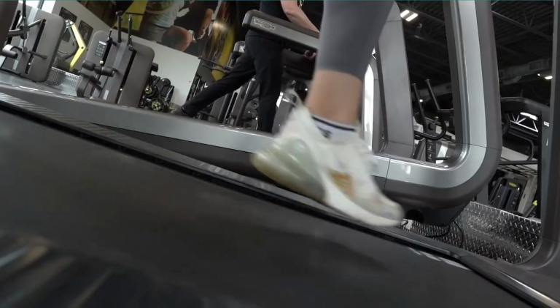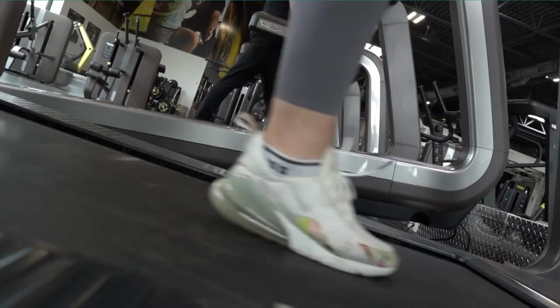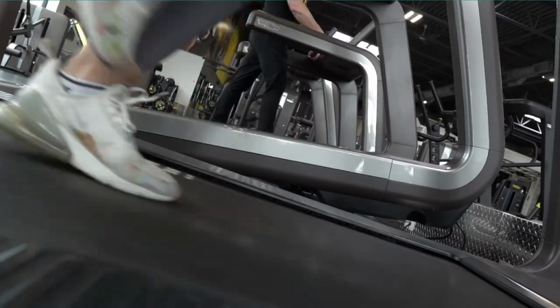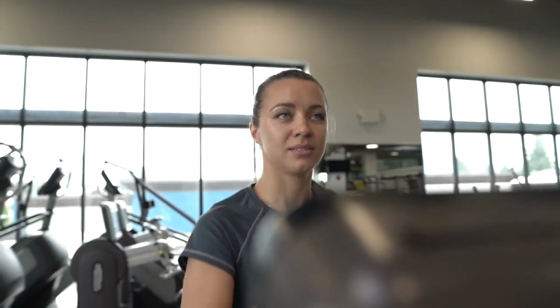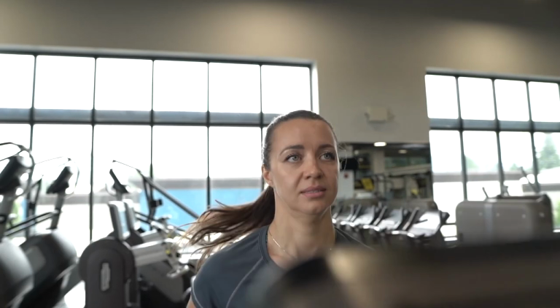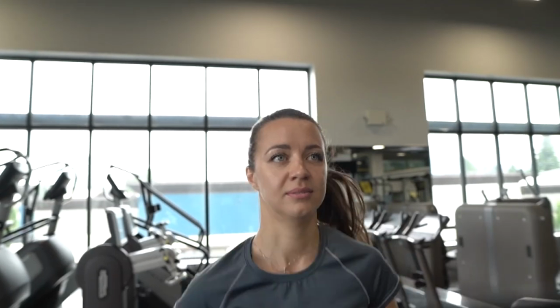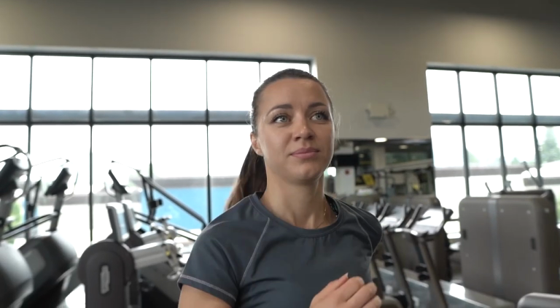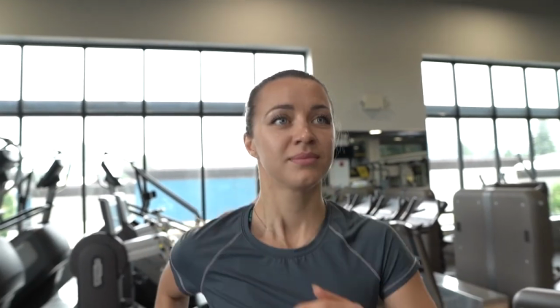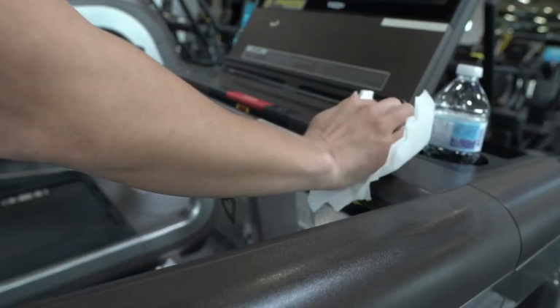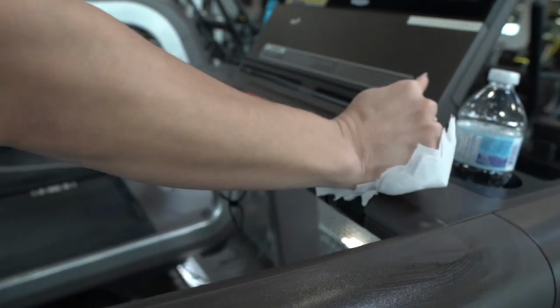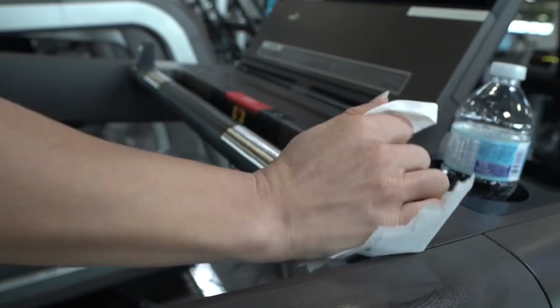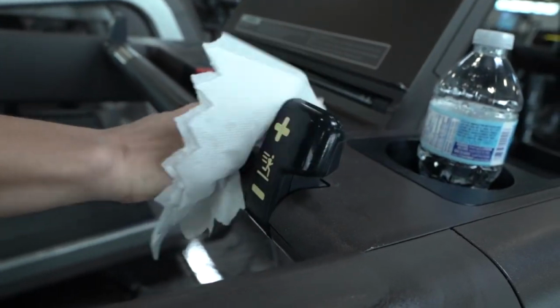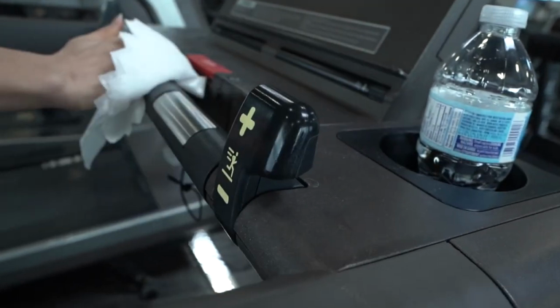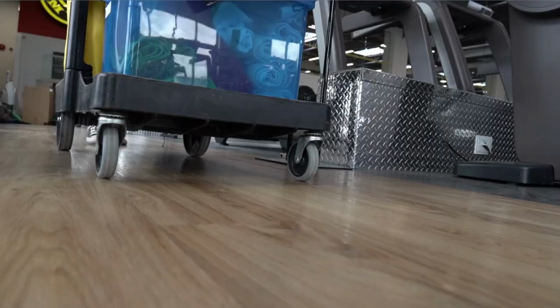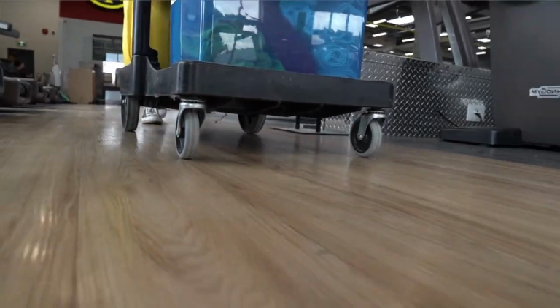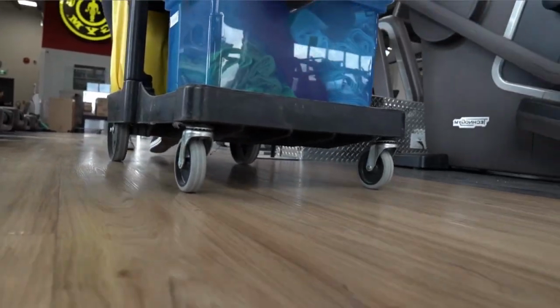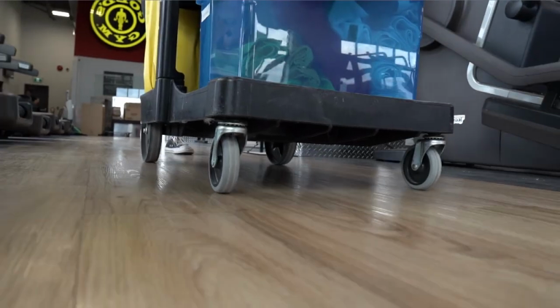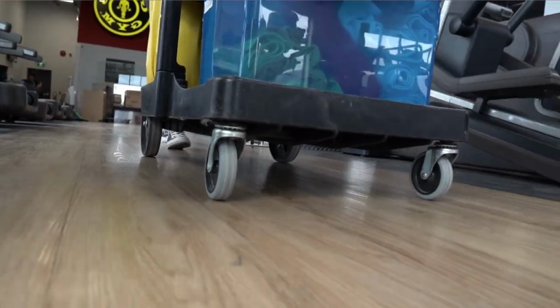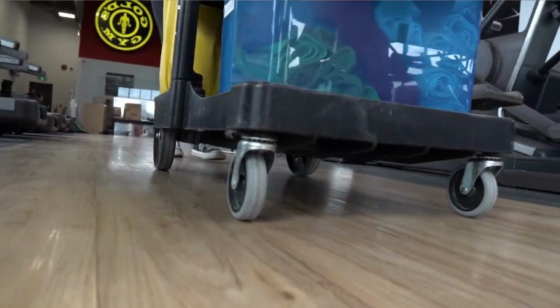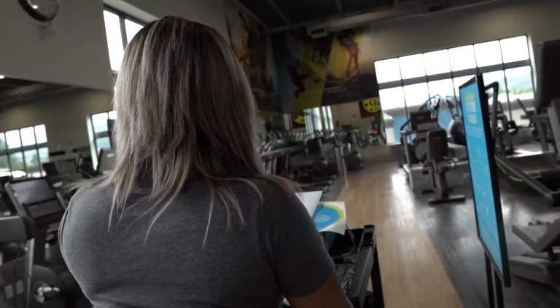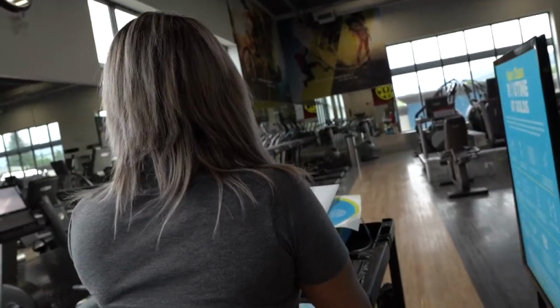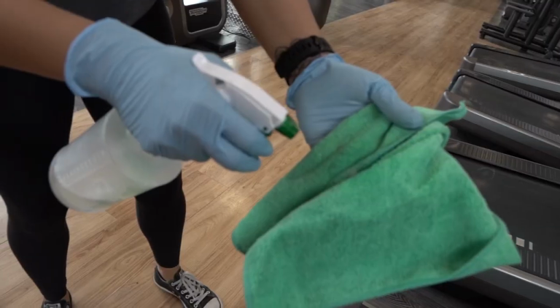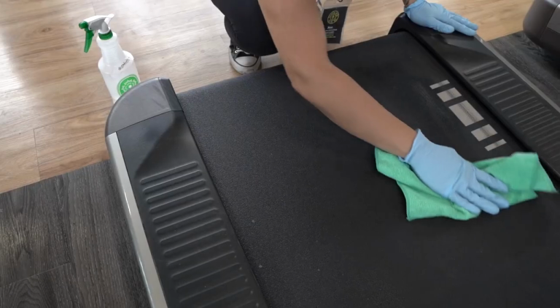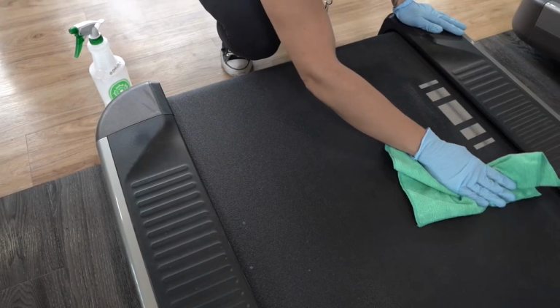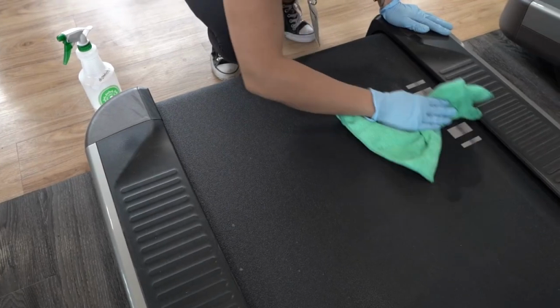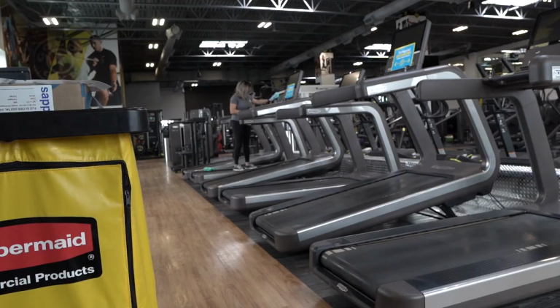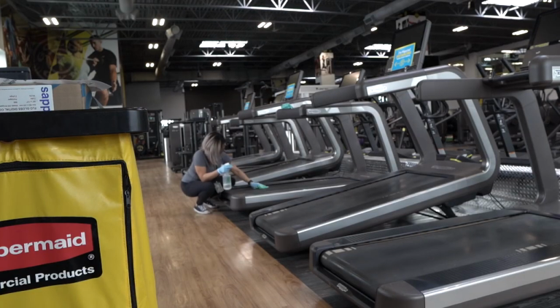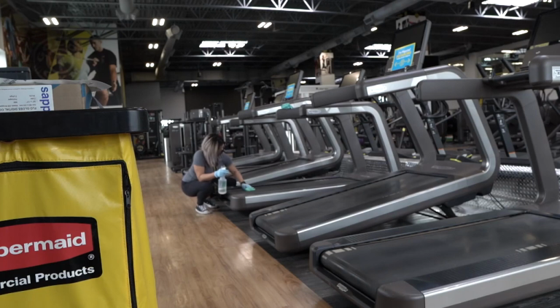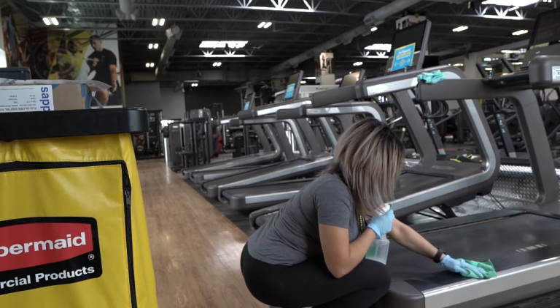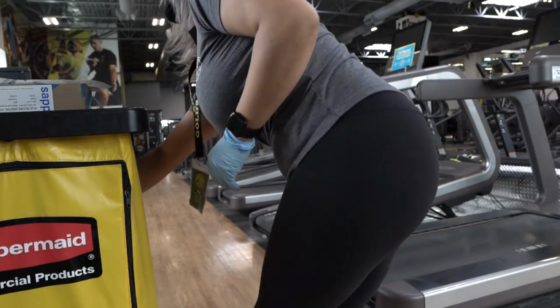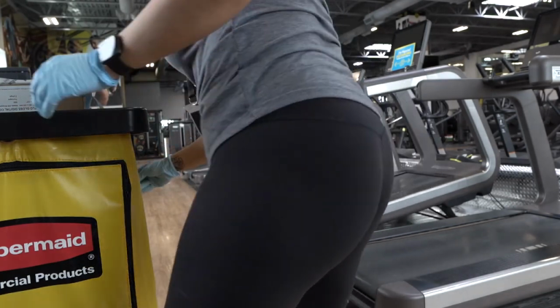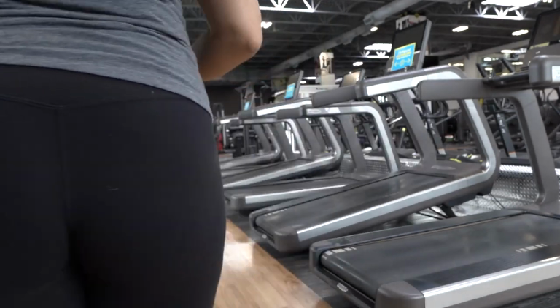Once you've completed your exercise, make sure you repeat the same cleaning process. Our cleaning dream team will be in the wings waiting to do a deep clean as soon as you're finished. Enjoy your cardio workout.